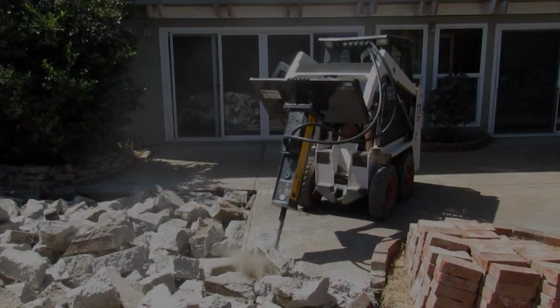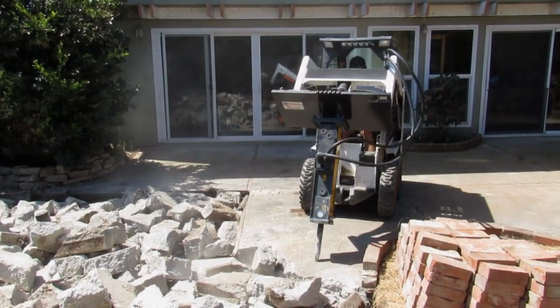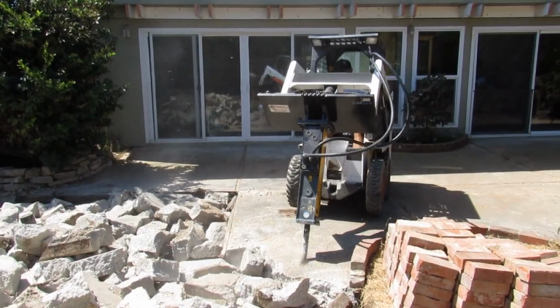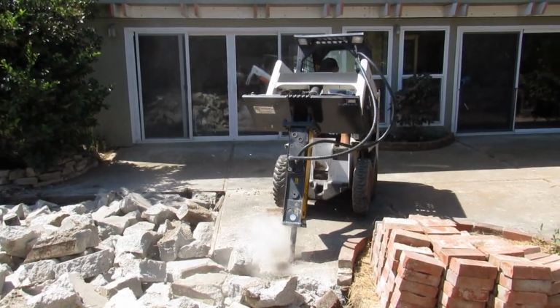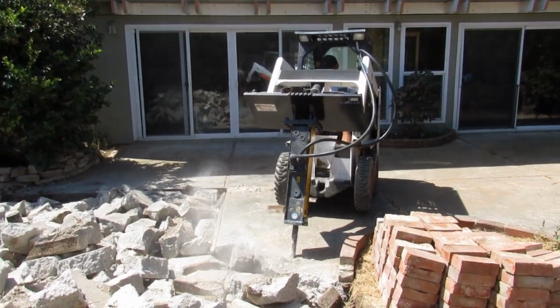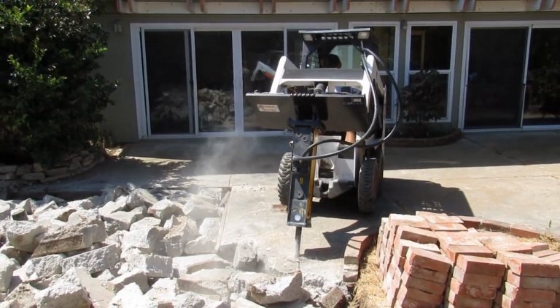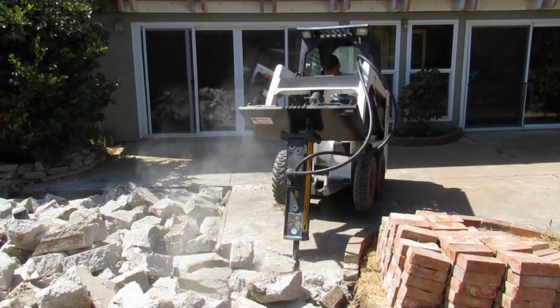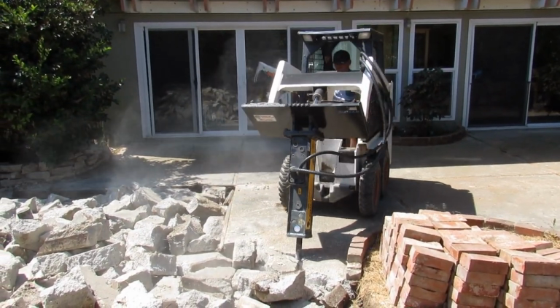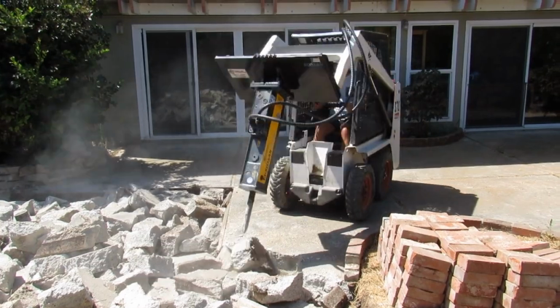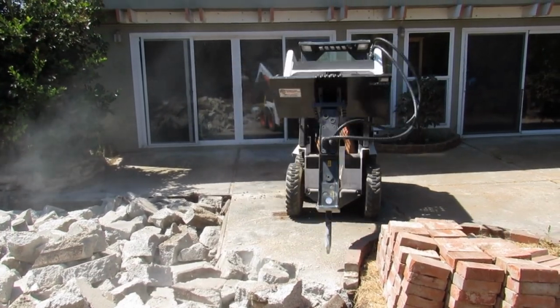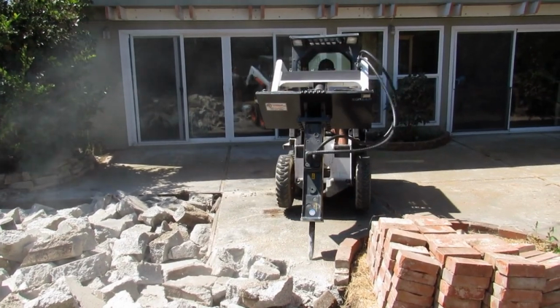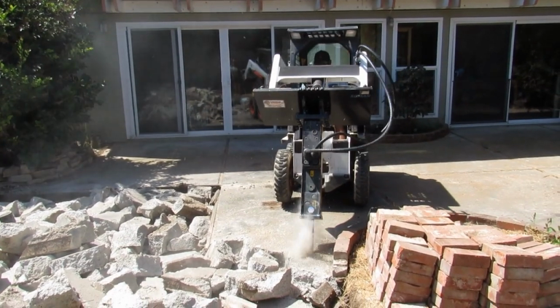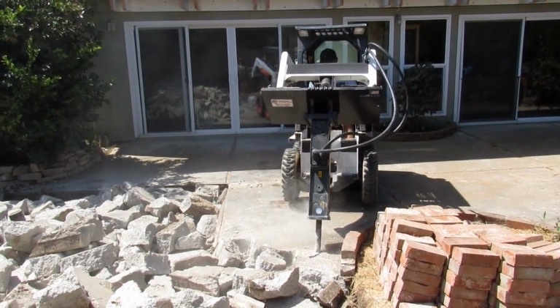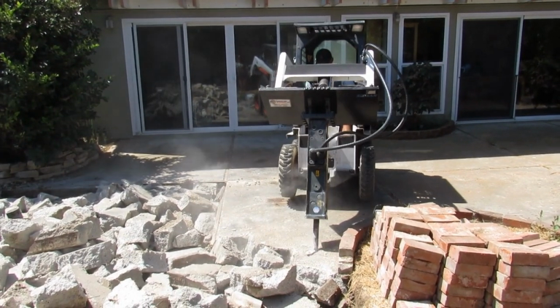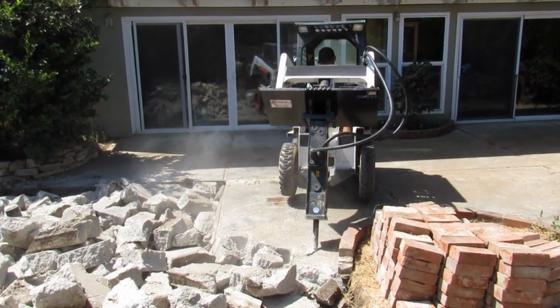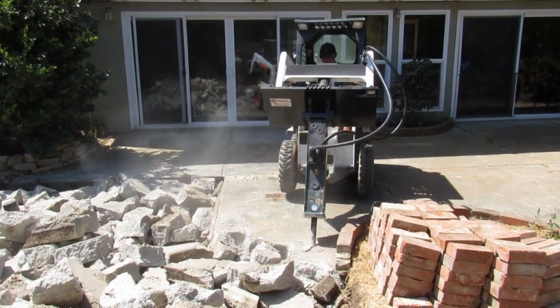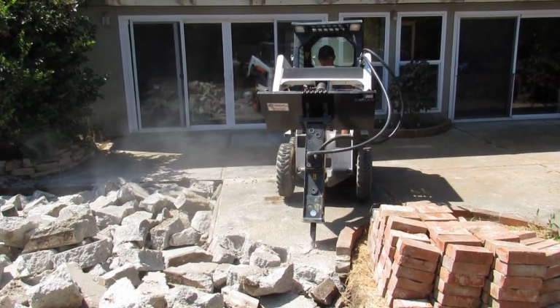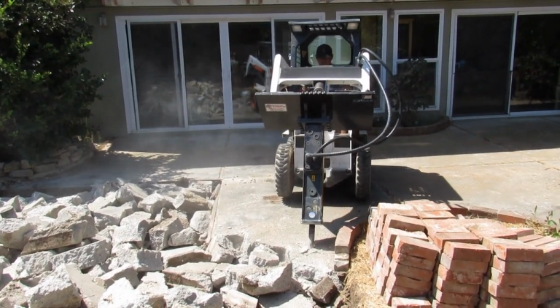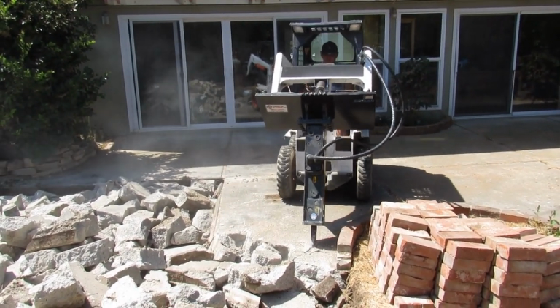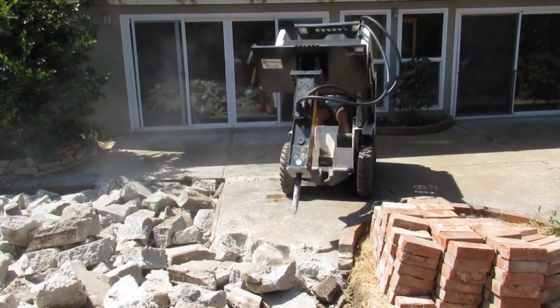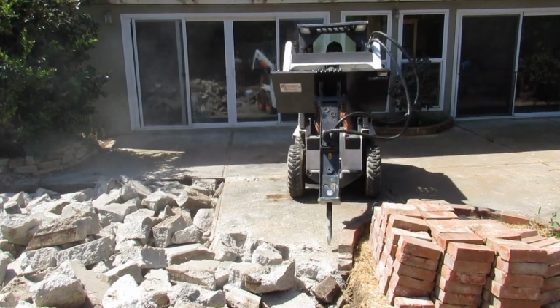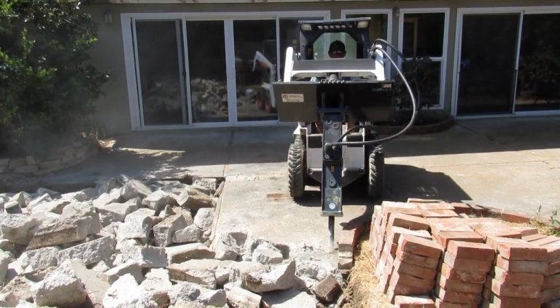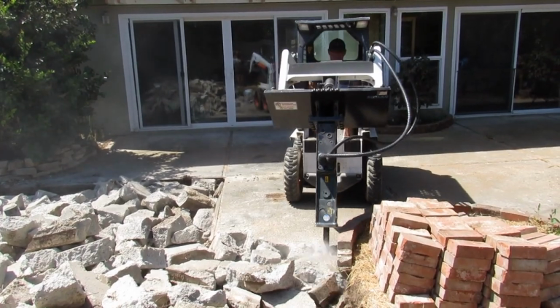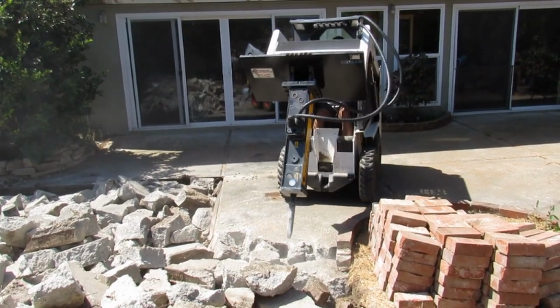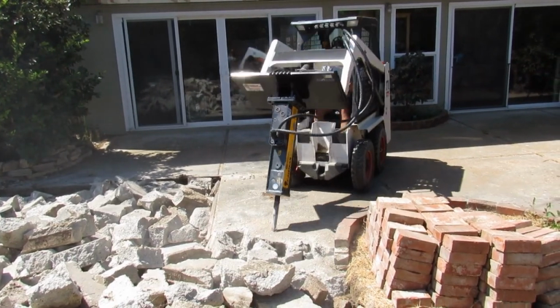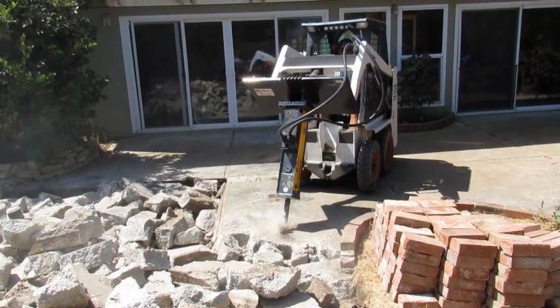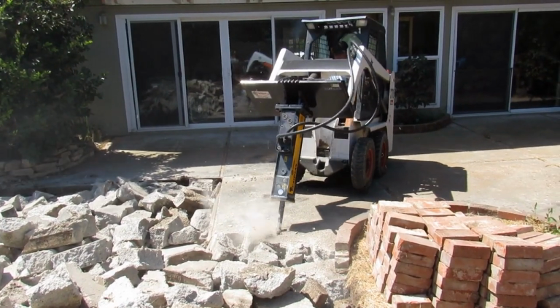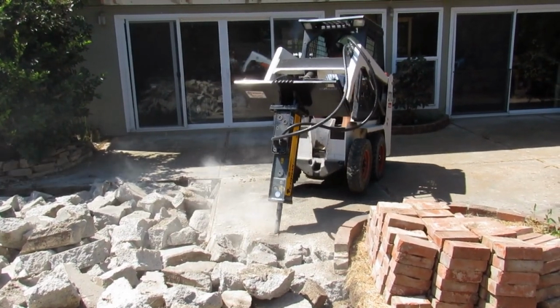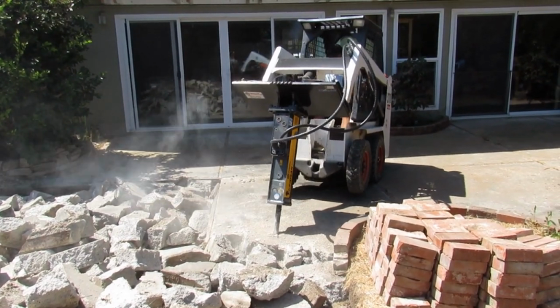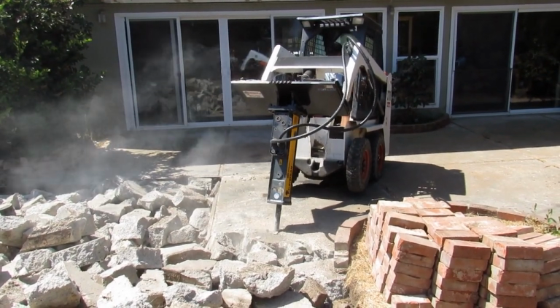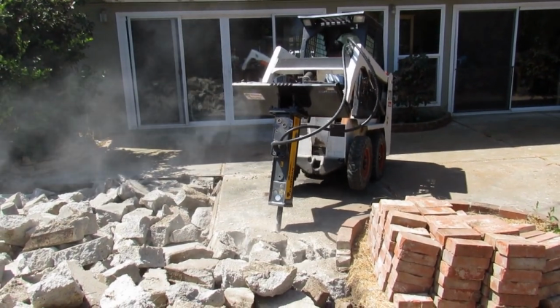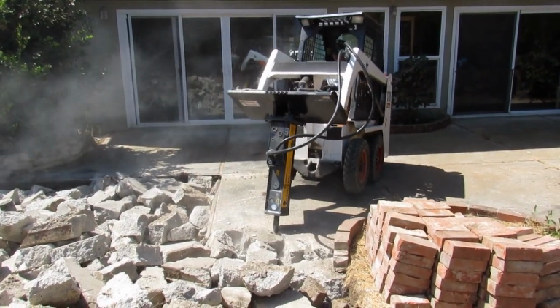I've had two major skid steer companies contact me to demo their stuff, and I think three hydraulic hammer companies. What I'd say is get the check ready, payable to cash — I don't want to have any misunderstandings.